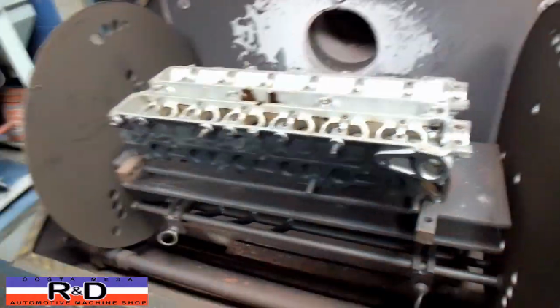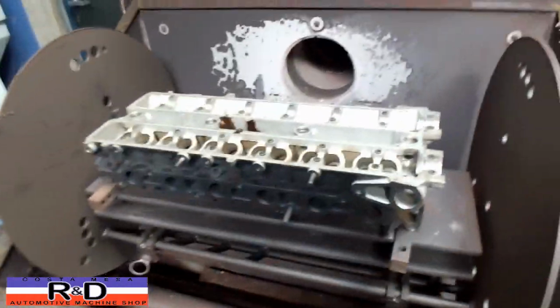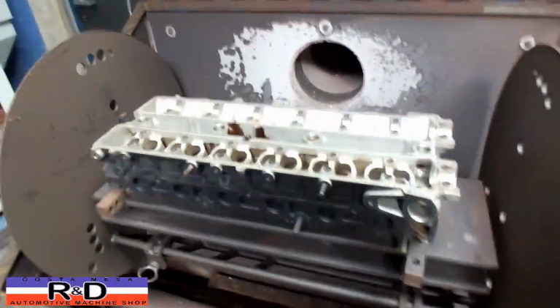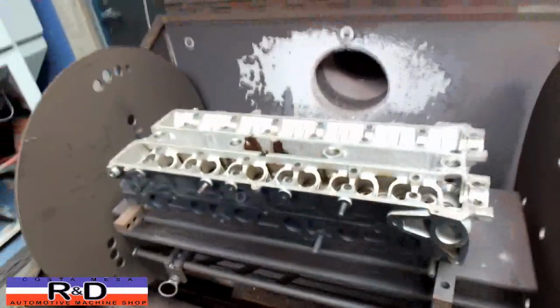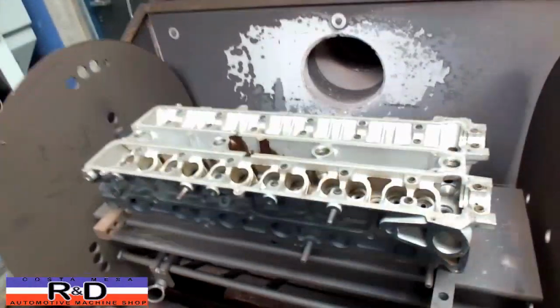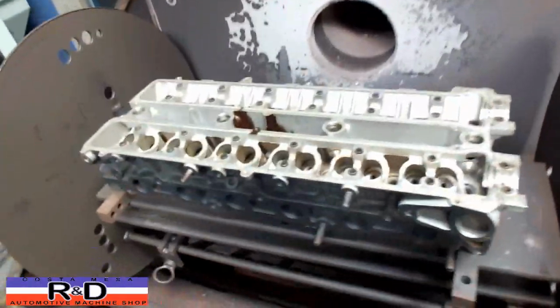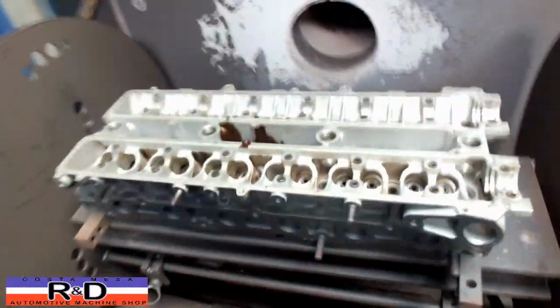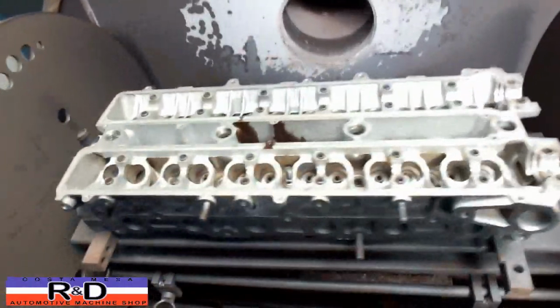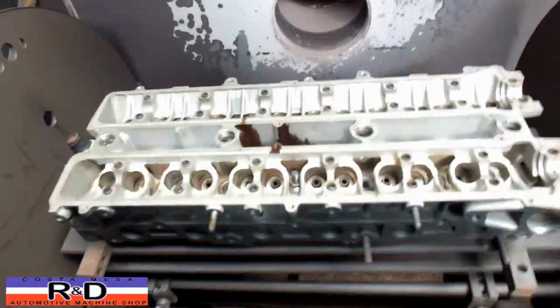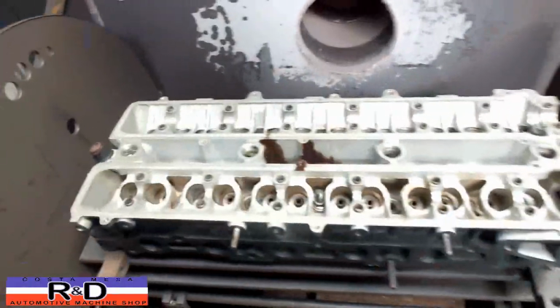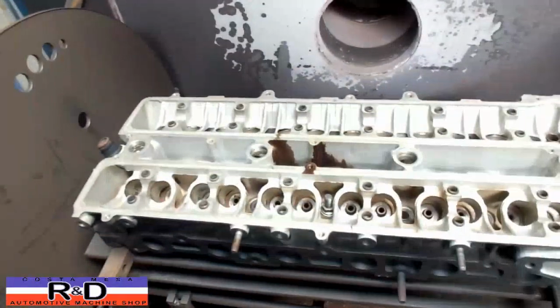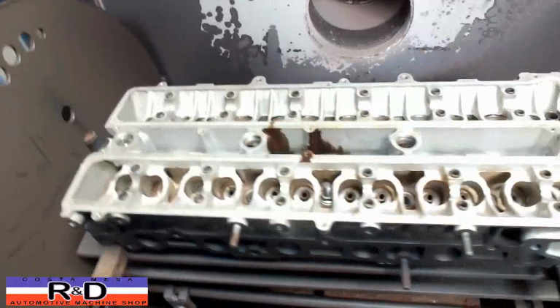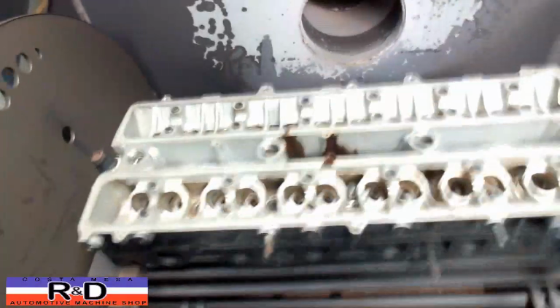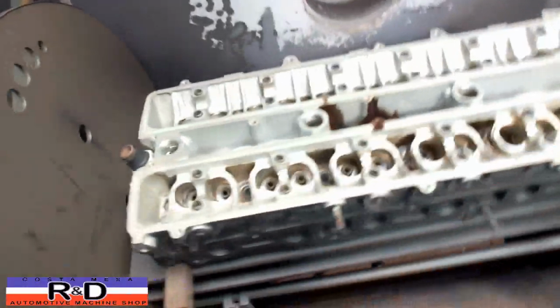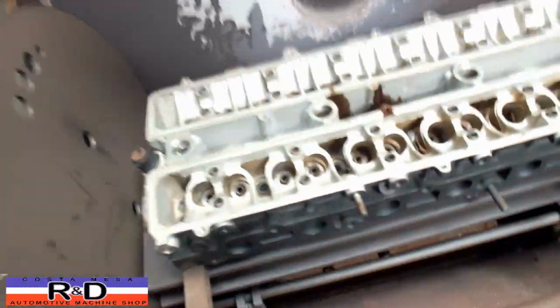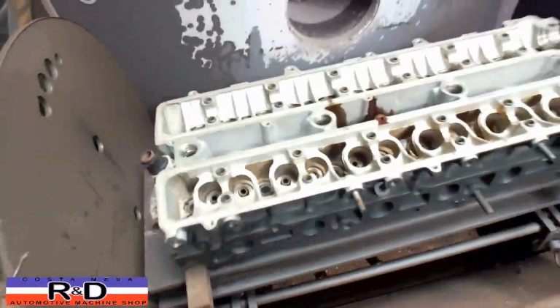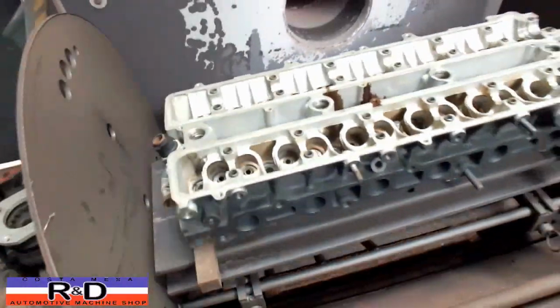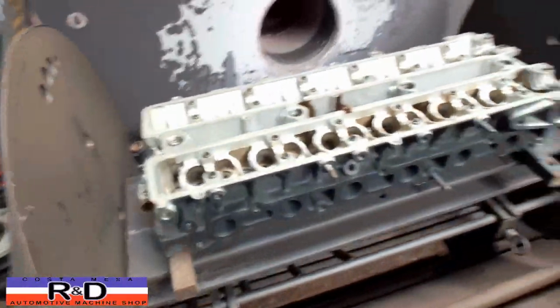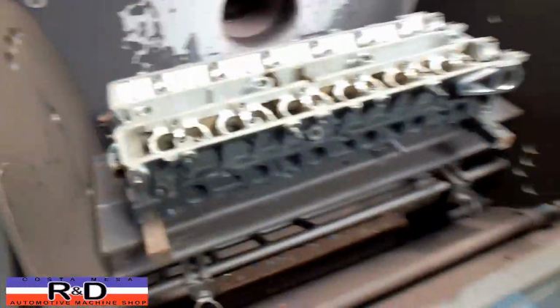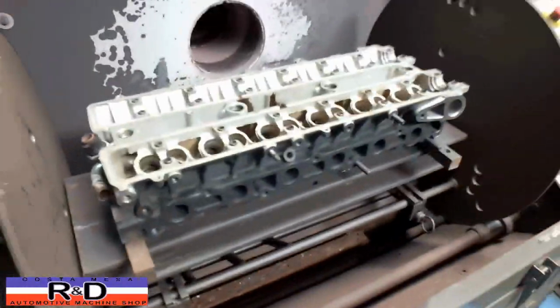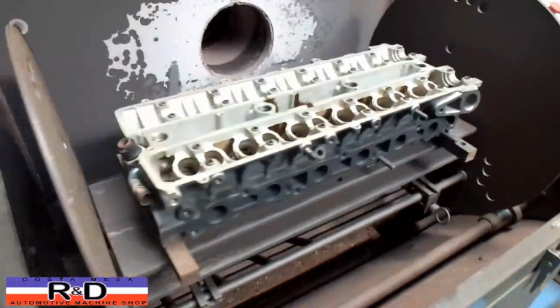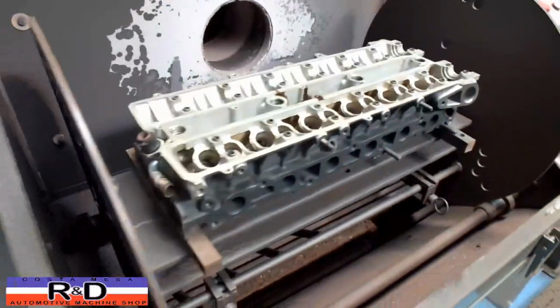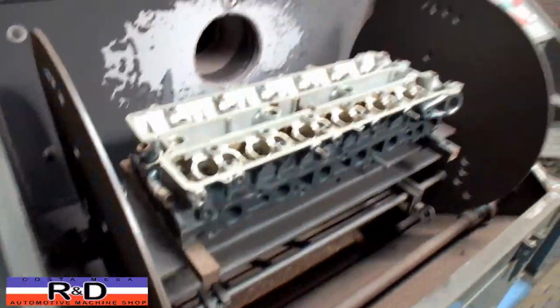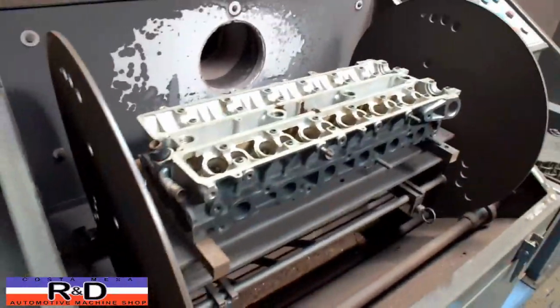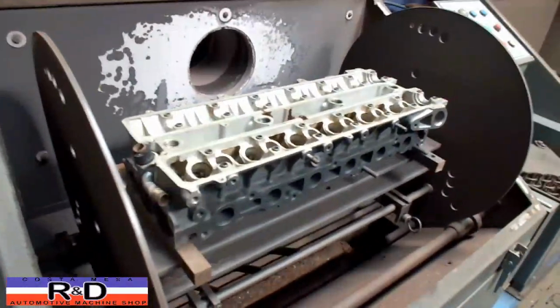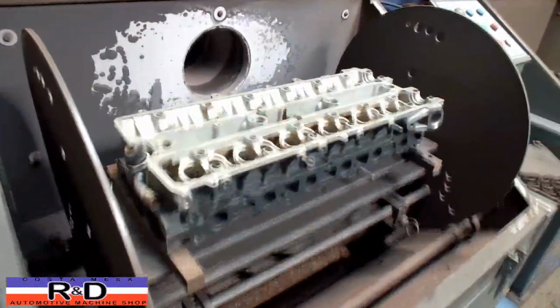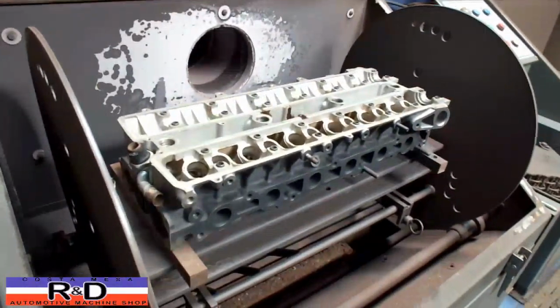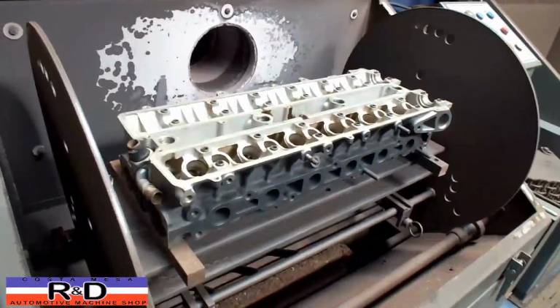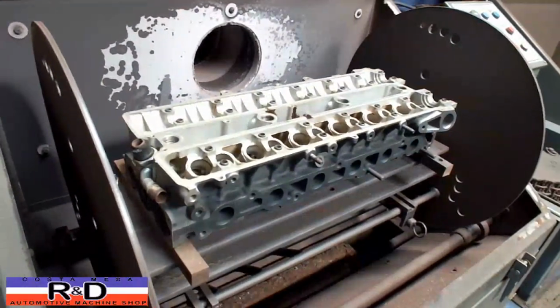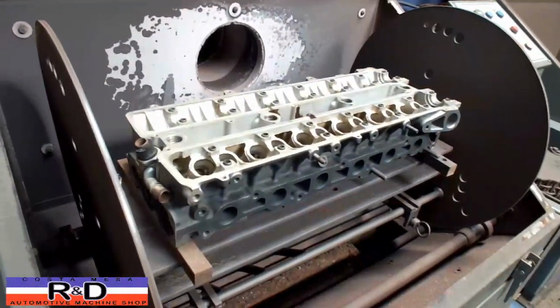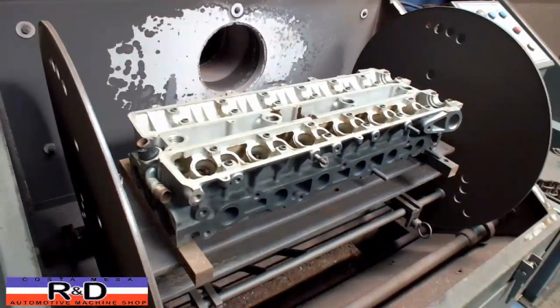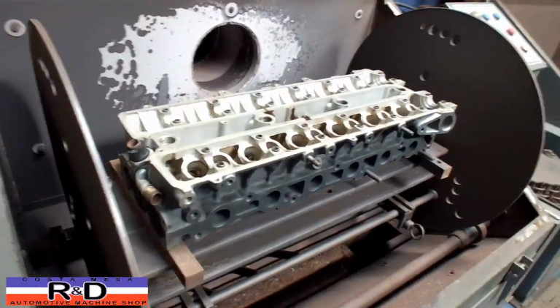It's been in the oven for about an hour — it's nice and toasty. We'll let this cool down overnight and then come back tomorrow and have a look to see how we did.